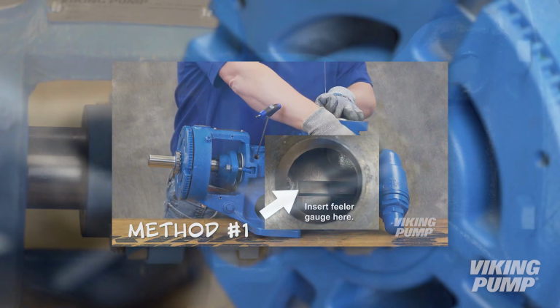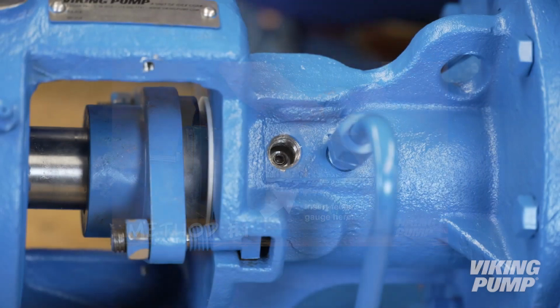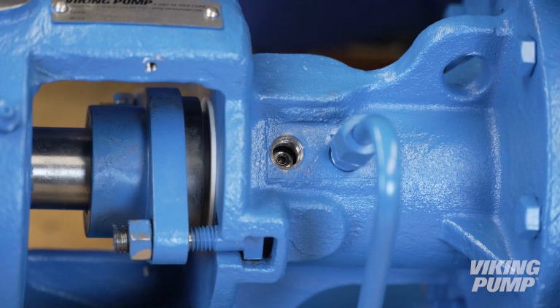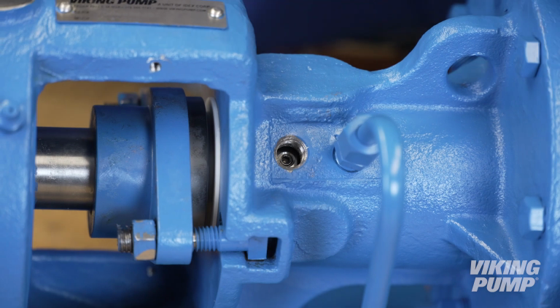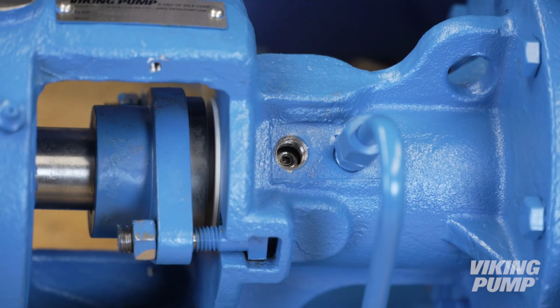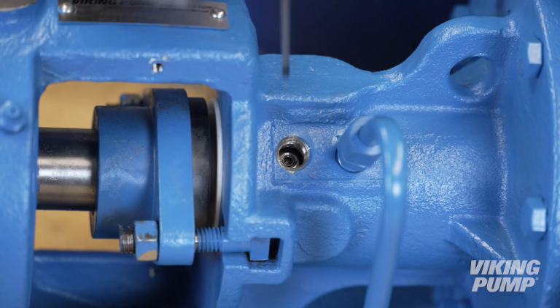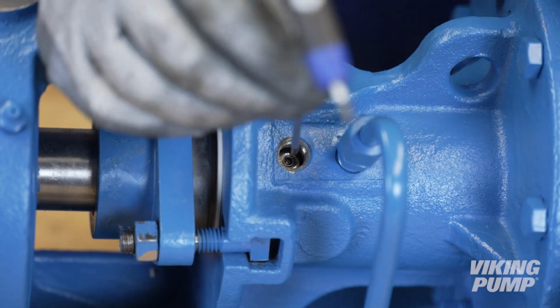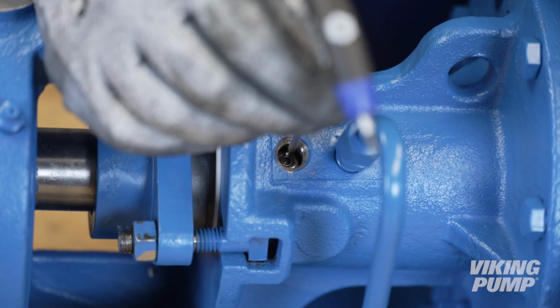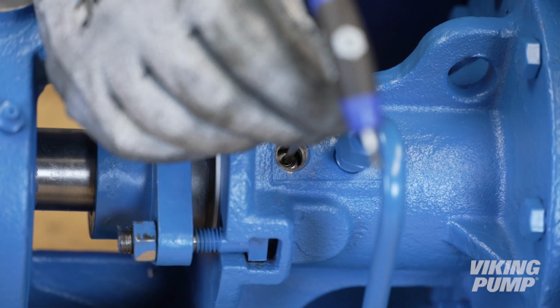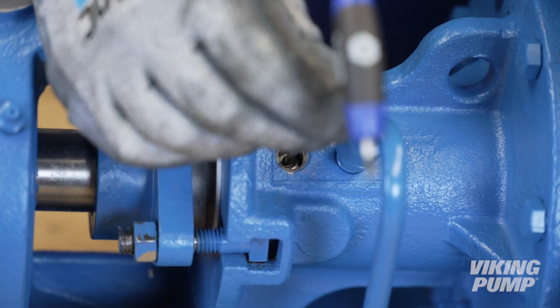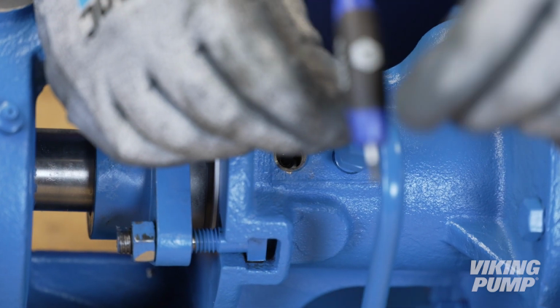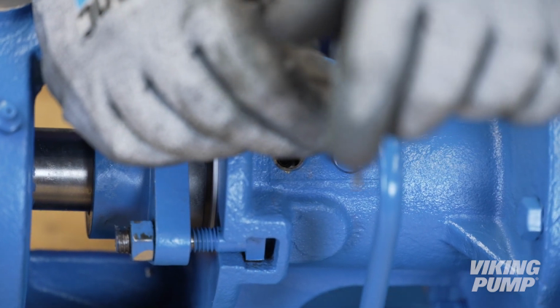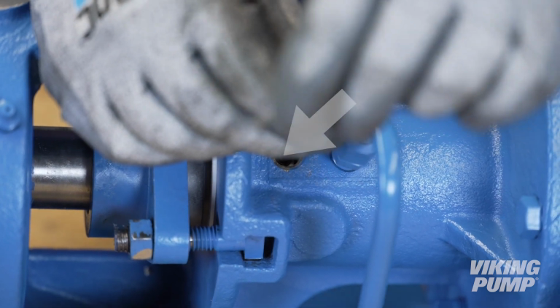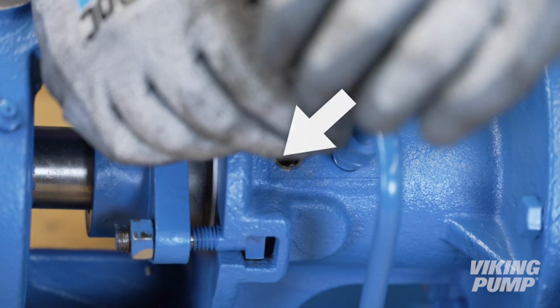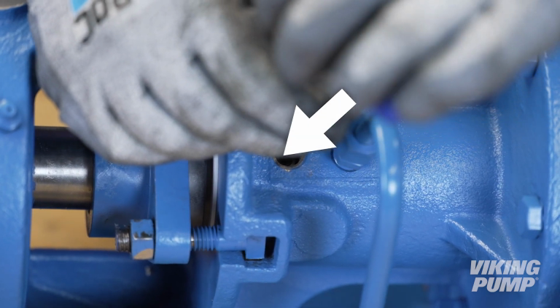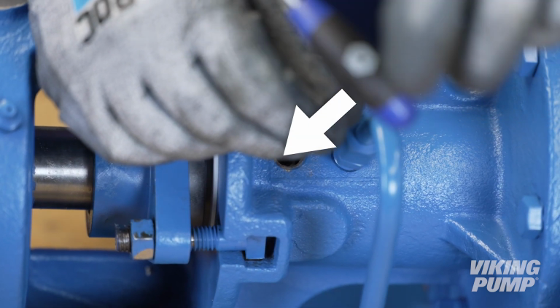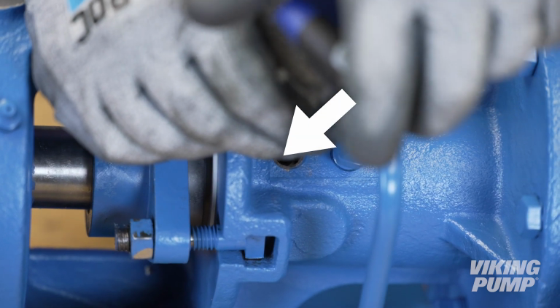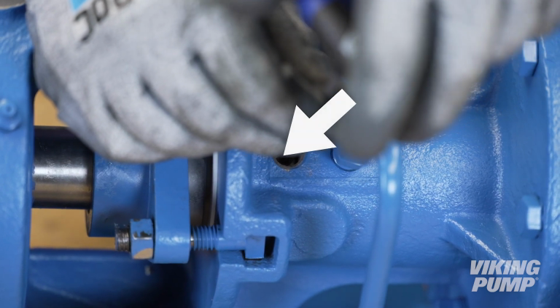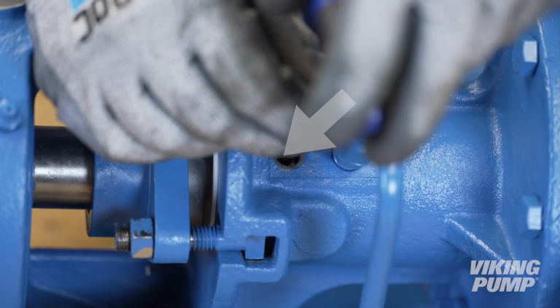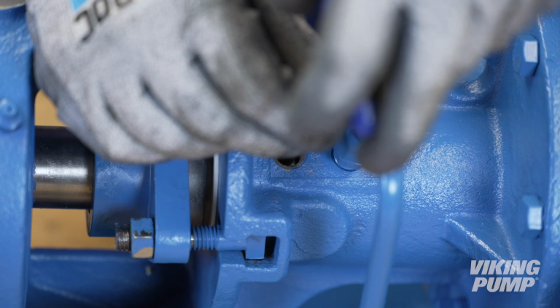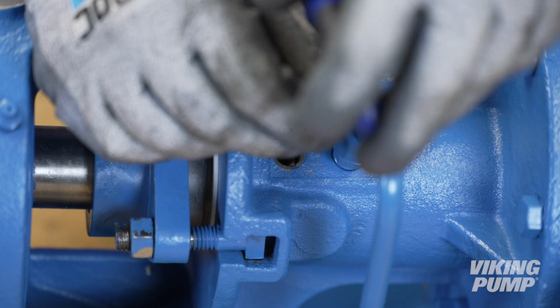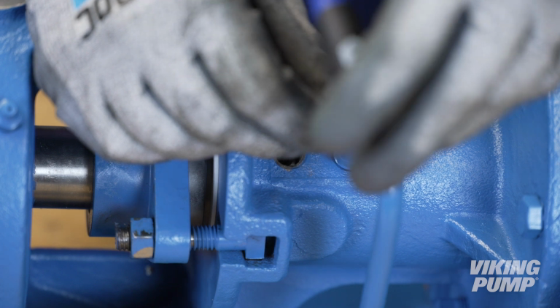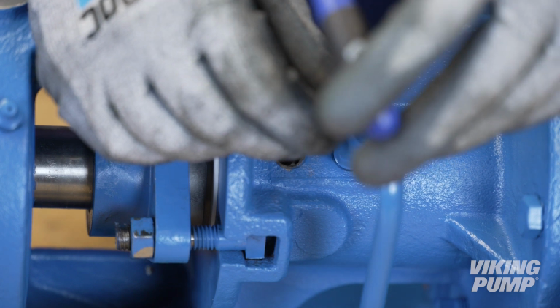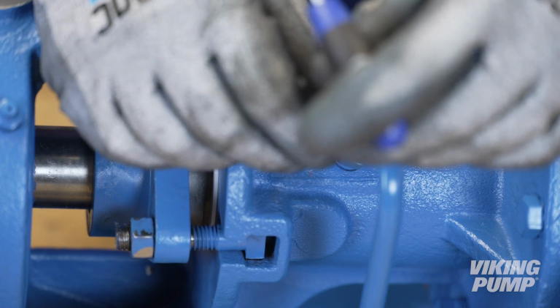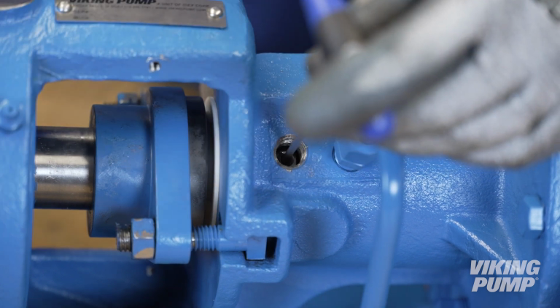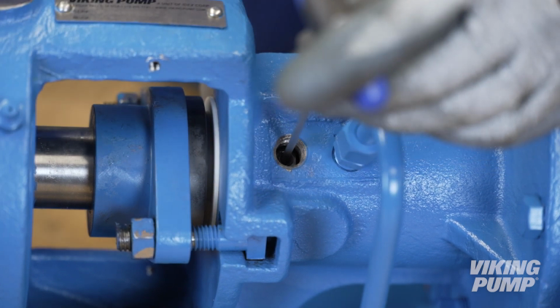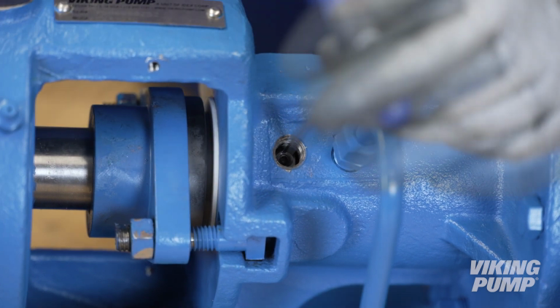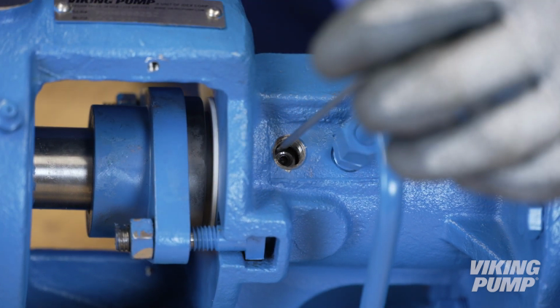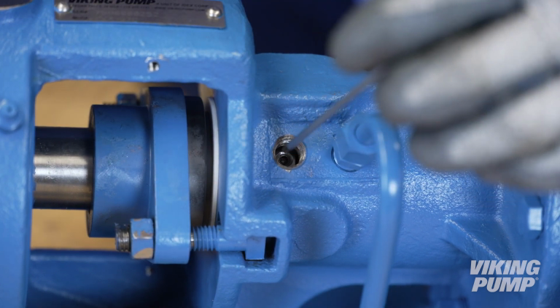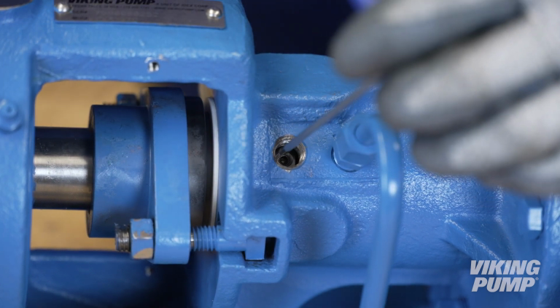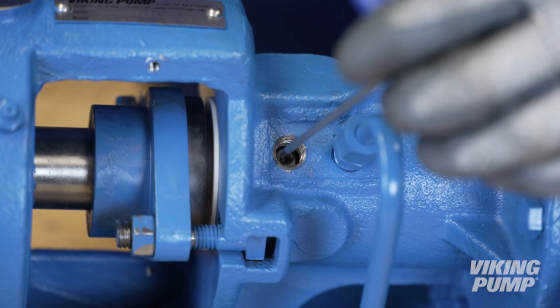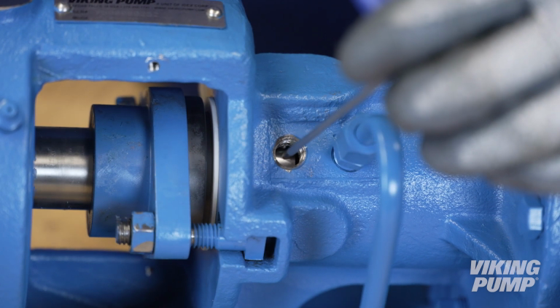You can now set the seal. Confirm that the seal set screws are aligned with the seal access hole. Tighten each set screw until it just contacts the shaft, then fully tighten each set screw.